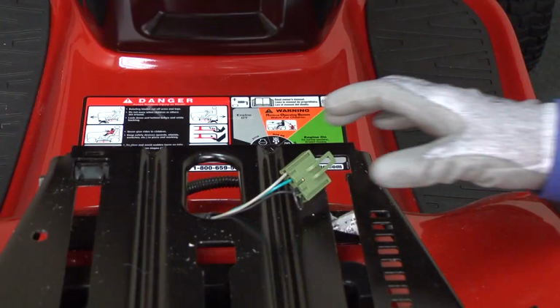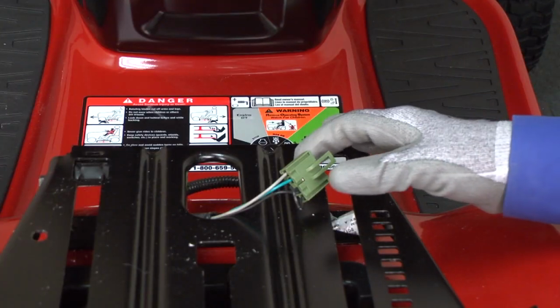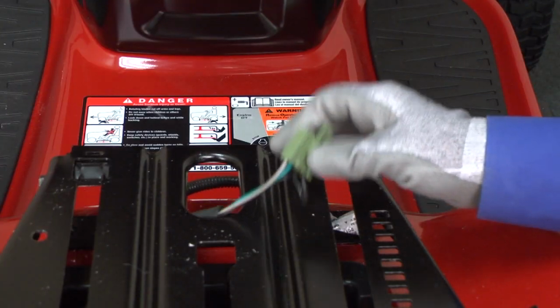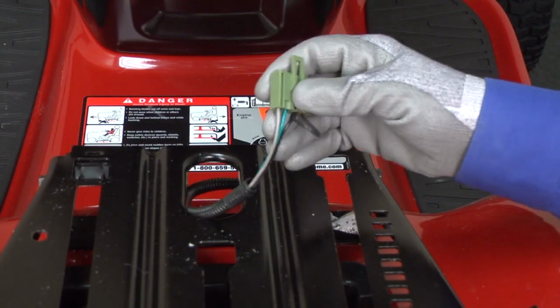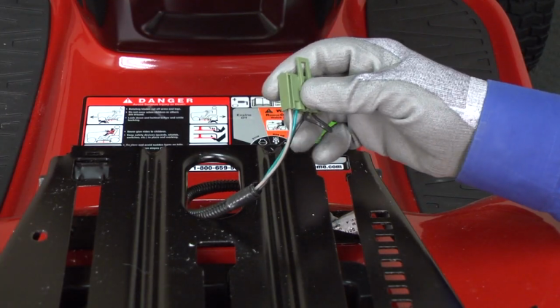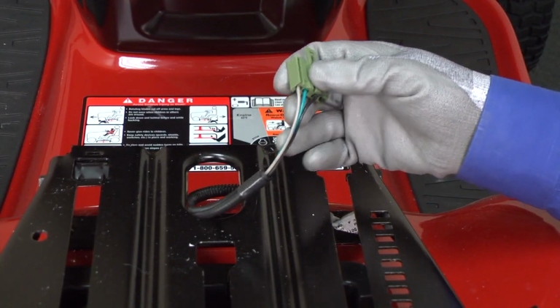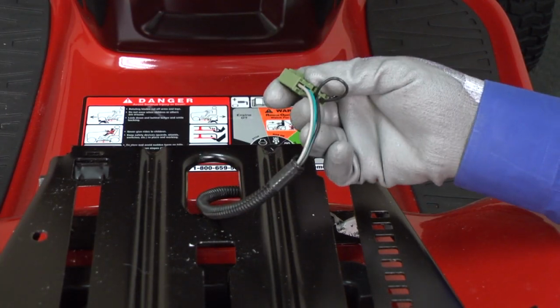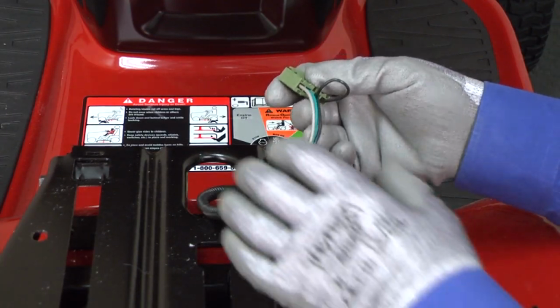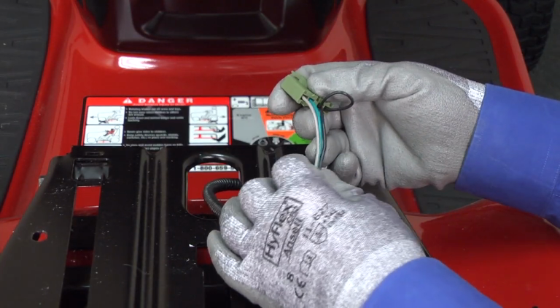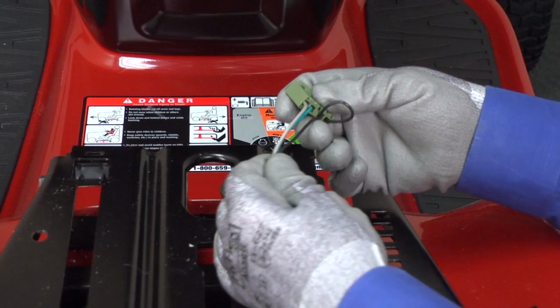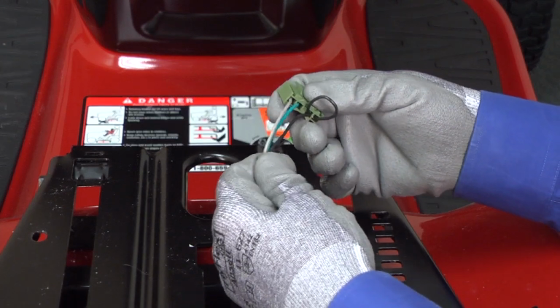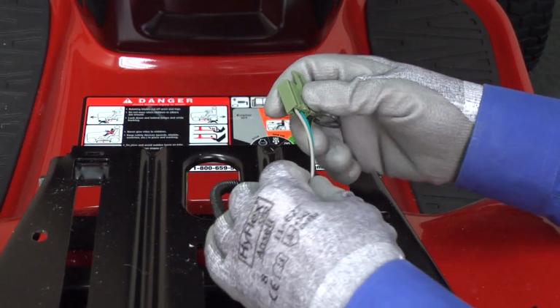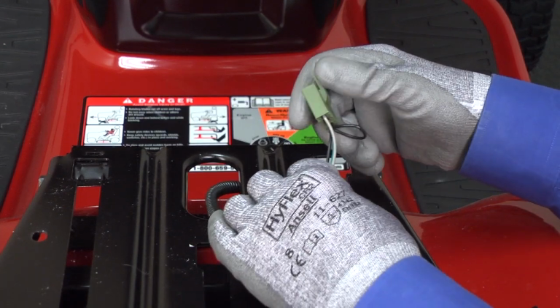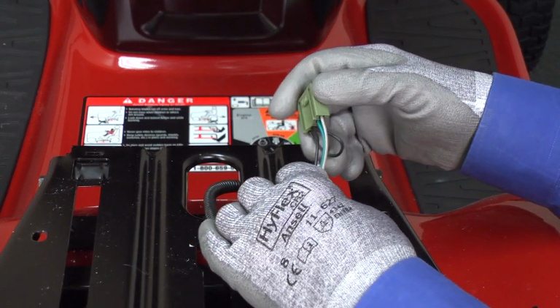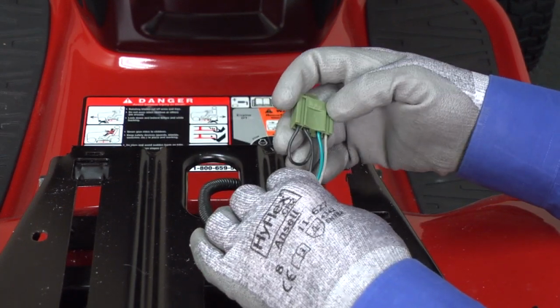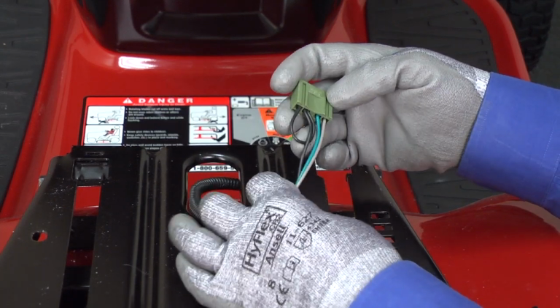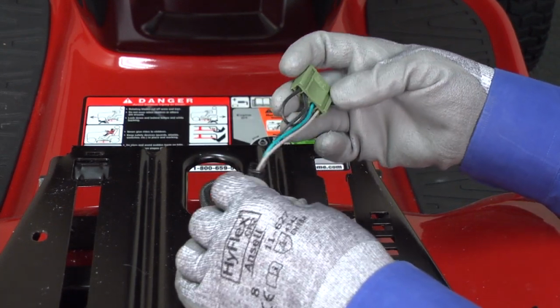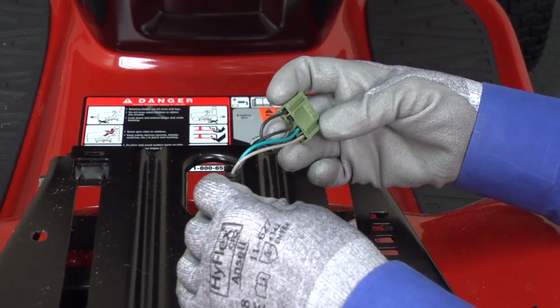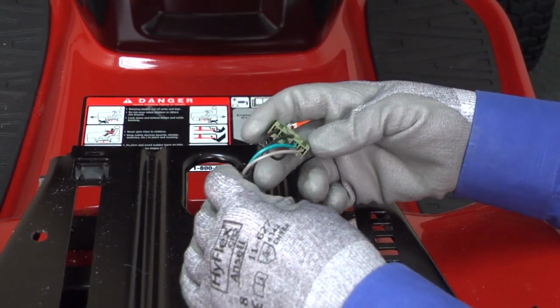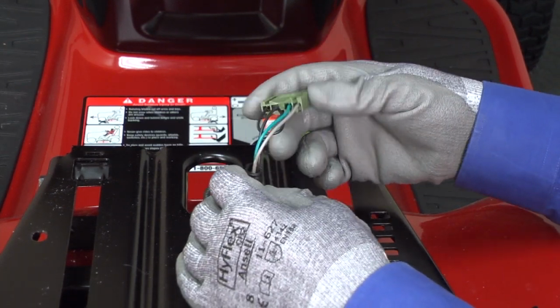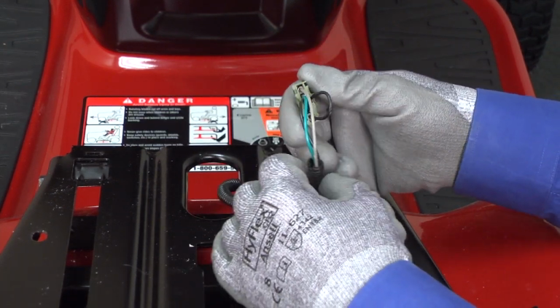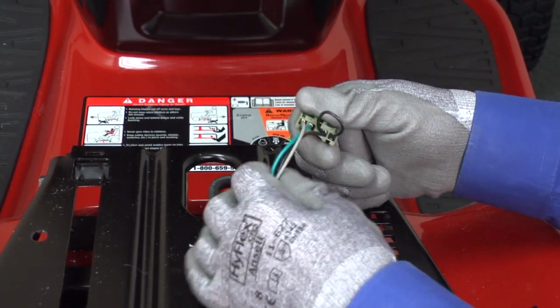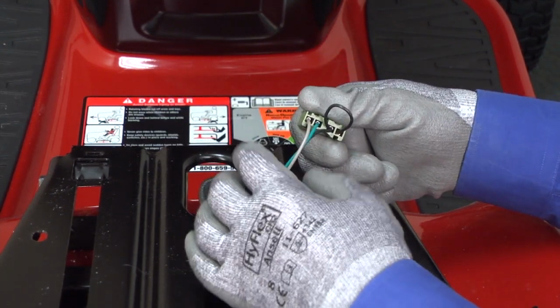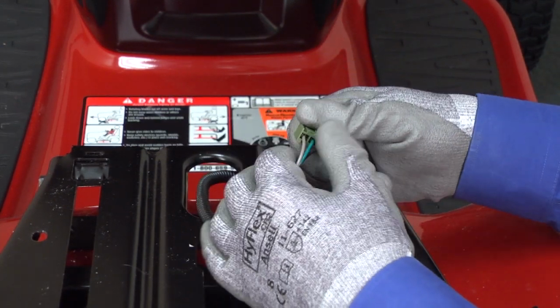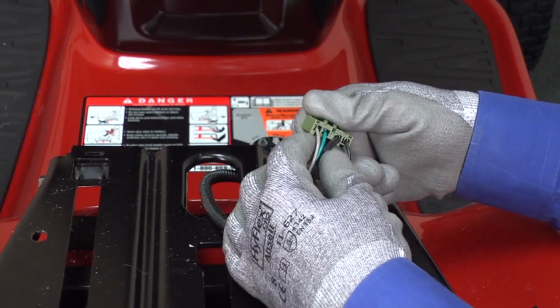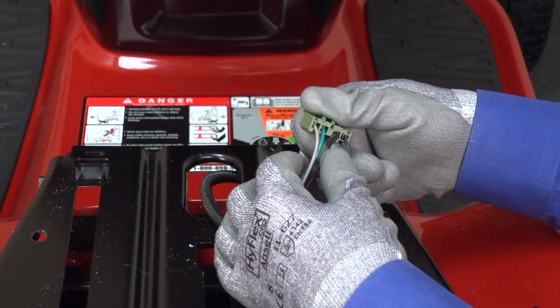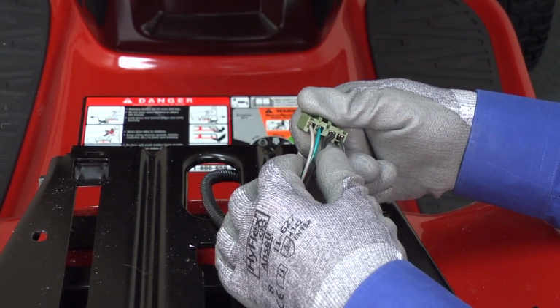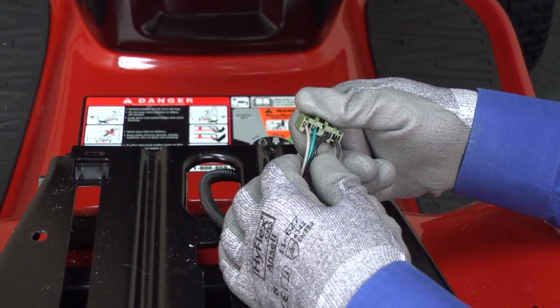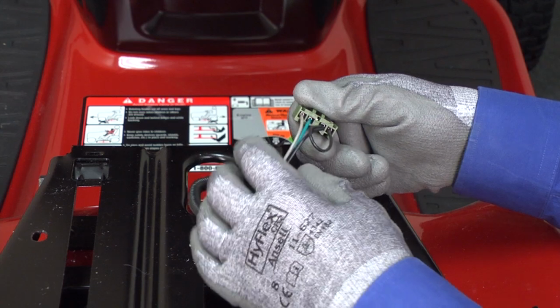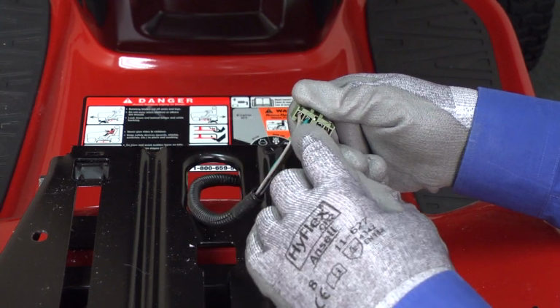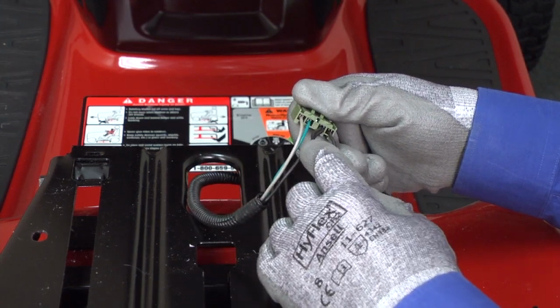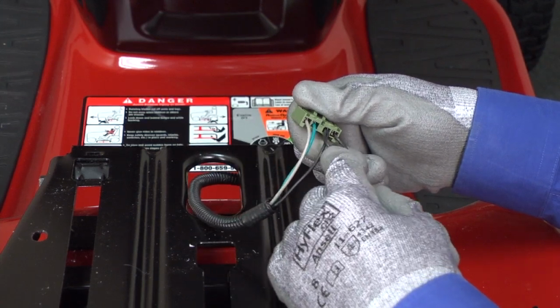Replace the seat switch if any of these resistance checks fail. If the seat switch passes all the resistance checks, then a shorted wire harness could be shutting off the engine when you release the brake. Check the wire harness and repair any damaged wires.